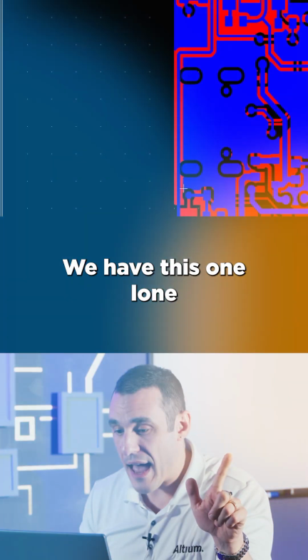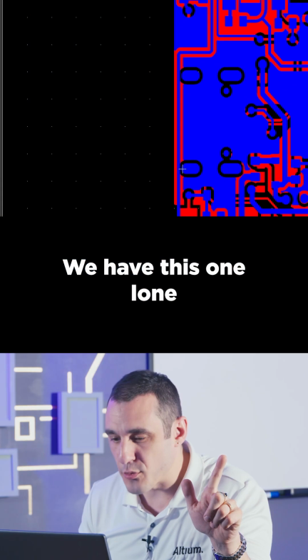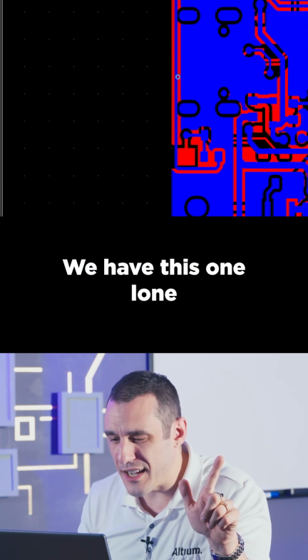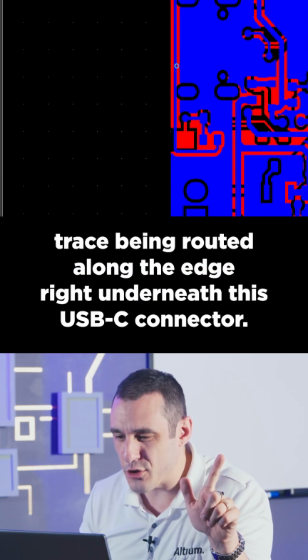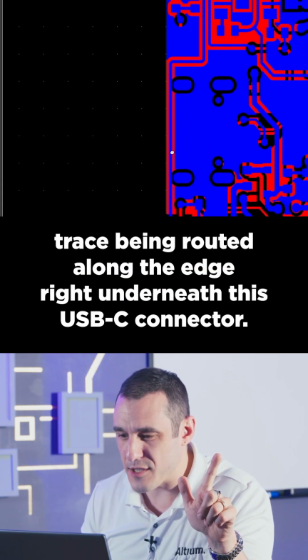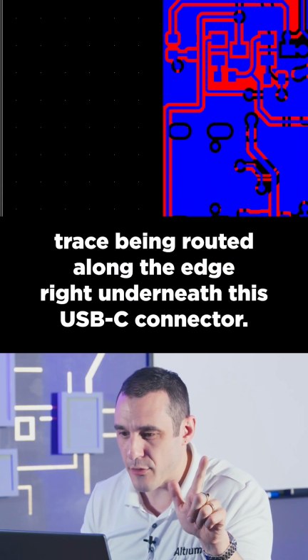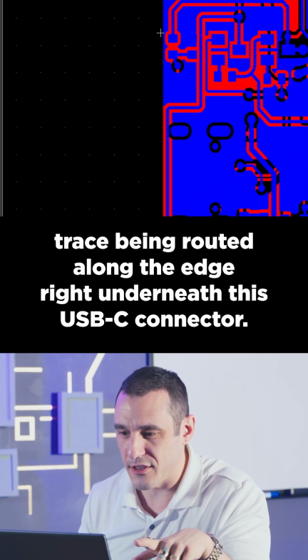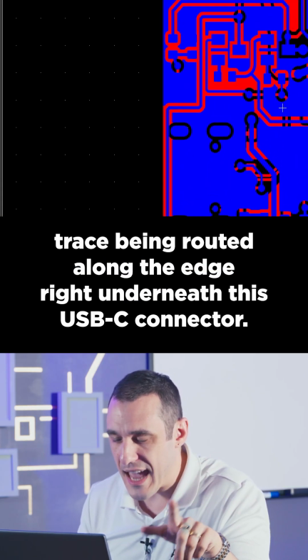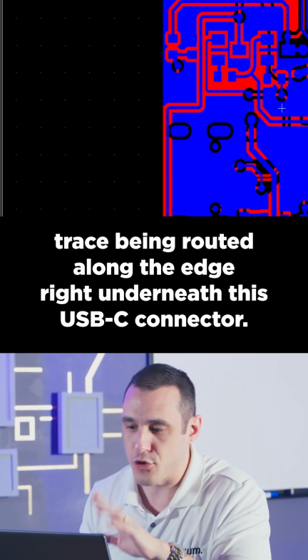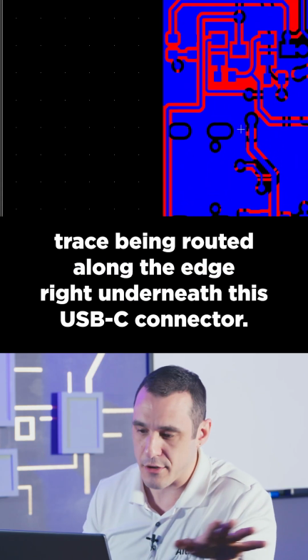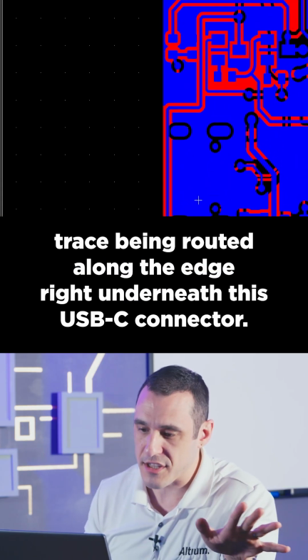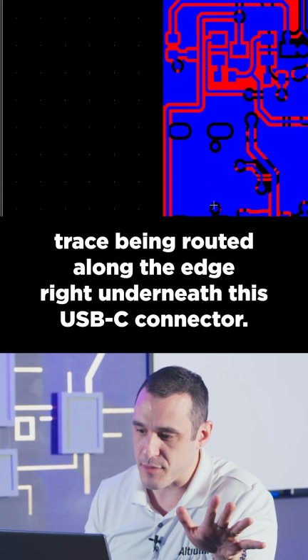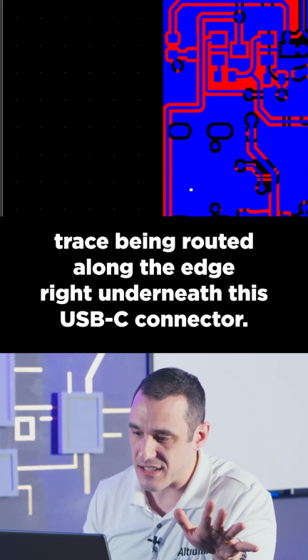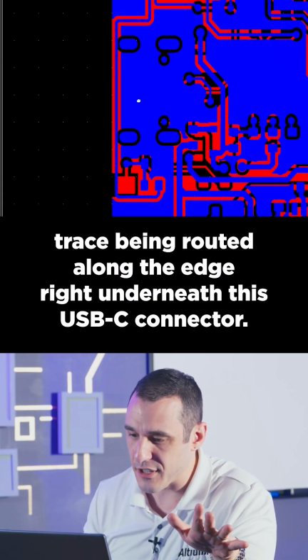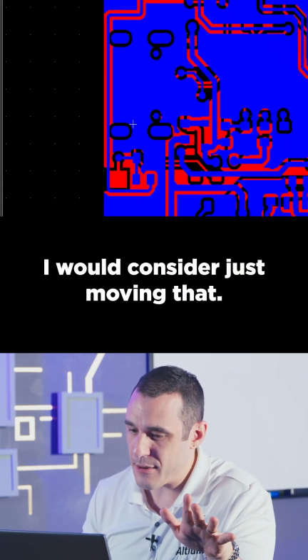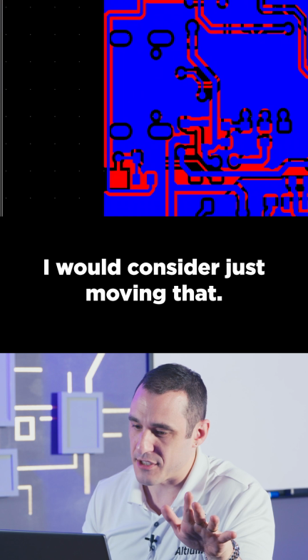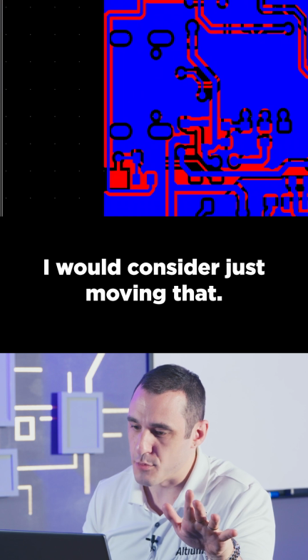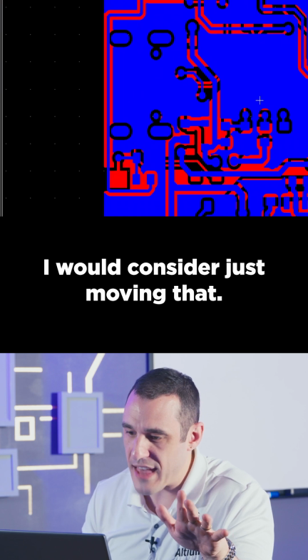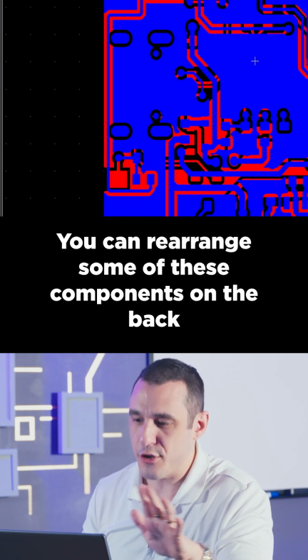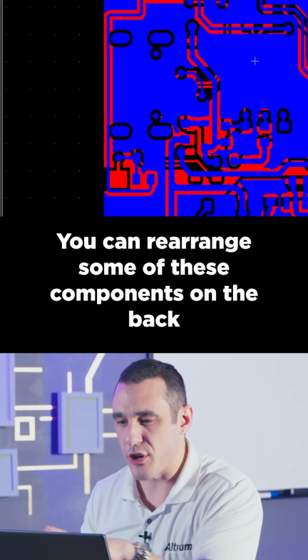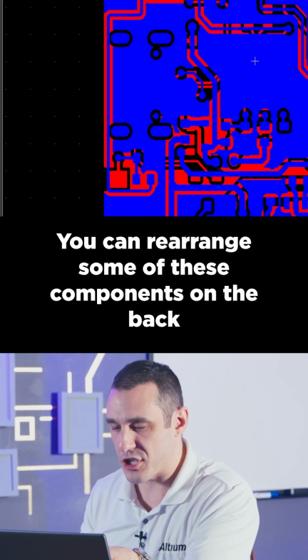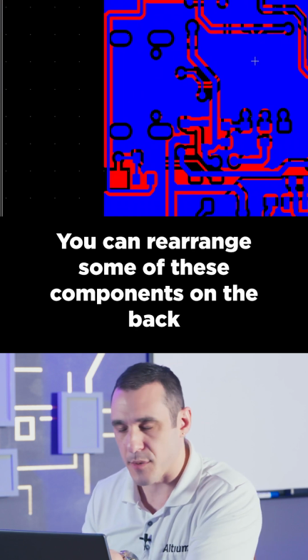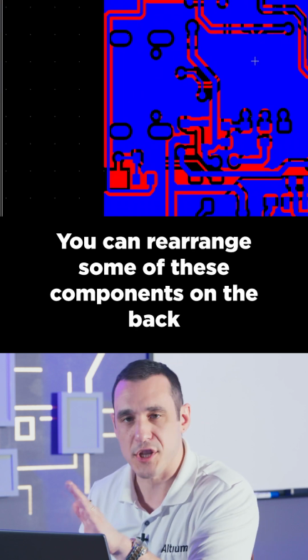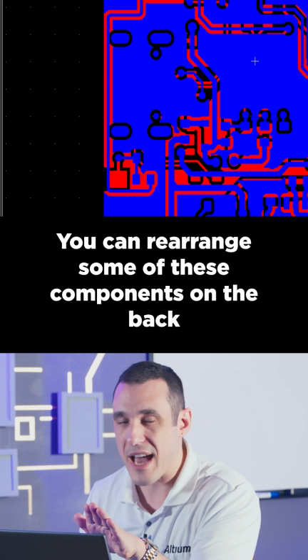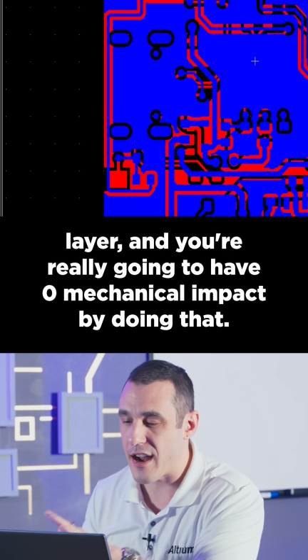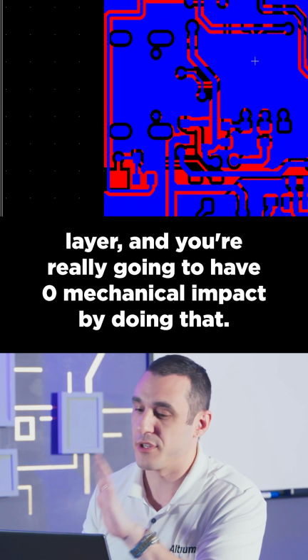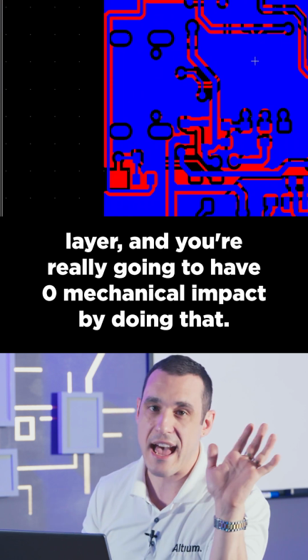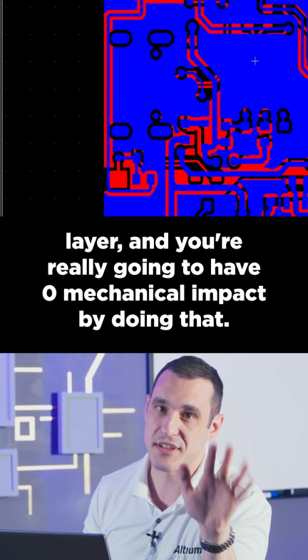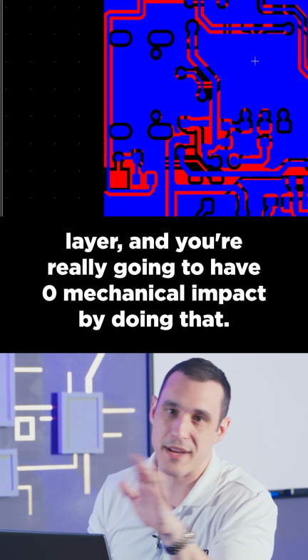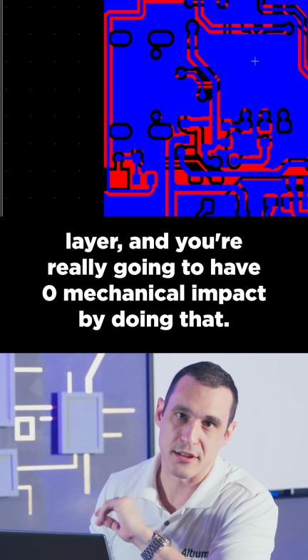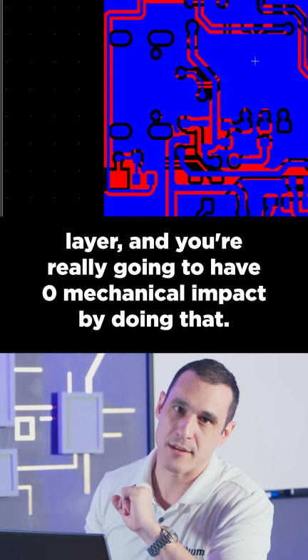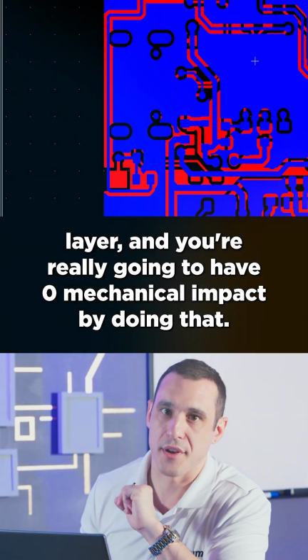We have this one lone trace being routed along the edge right underneath this USB-C connector. I would consider just moving that. You can rearrange some of these components on the back layer and you're really going to have zero mechanical impact by doing that.